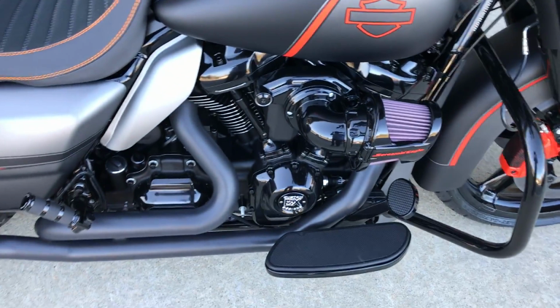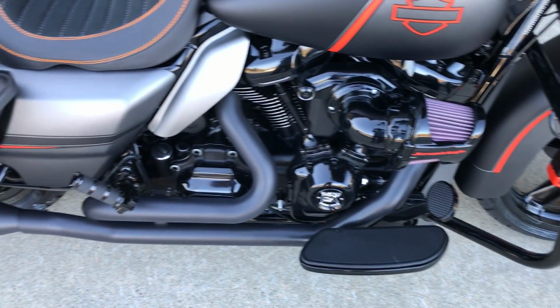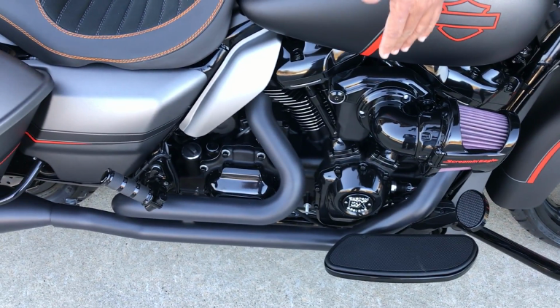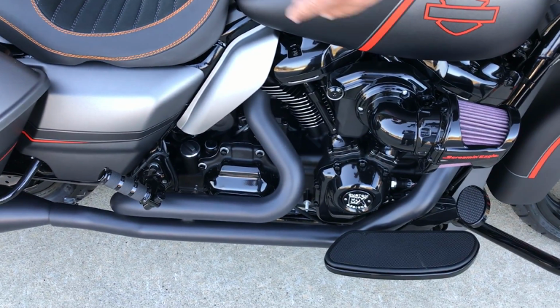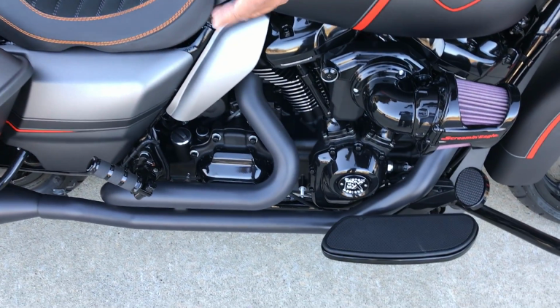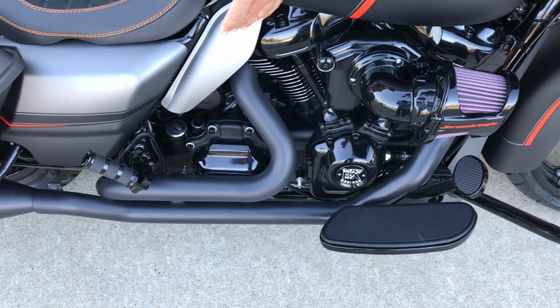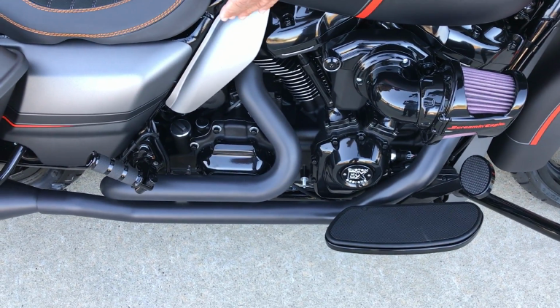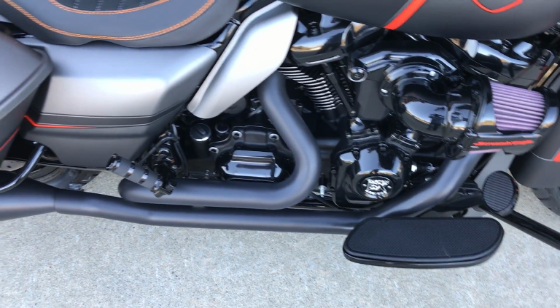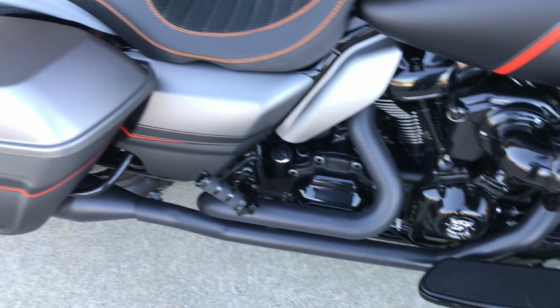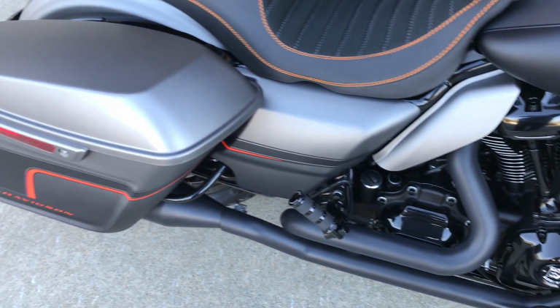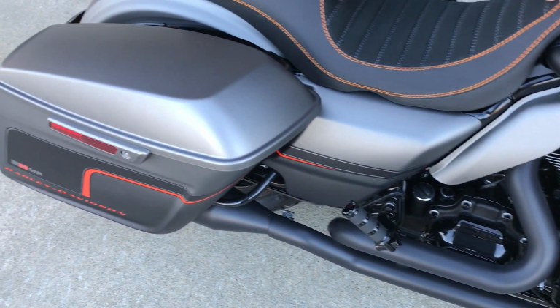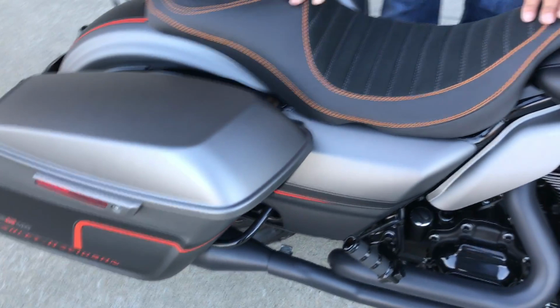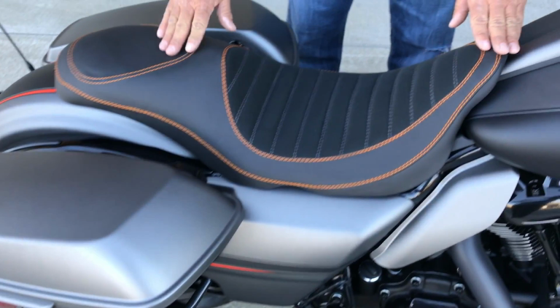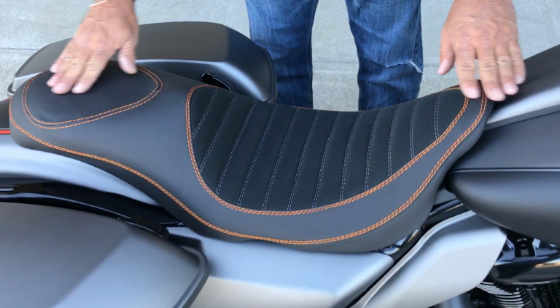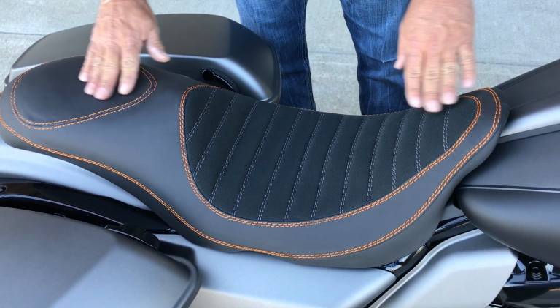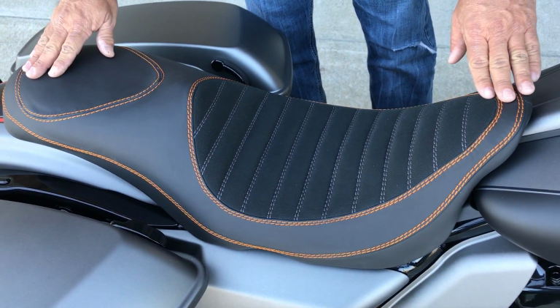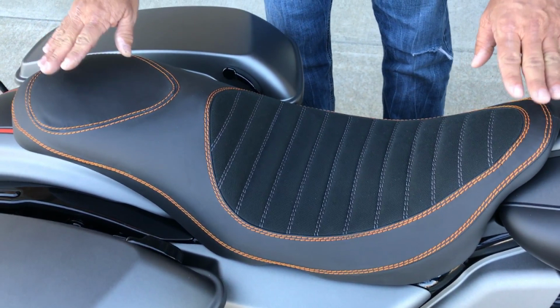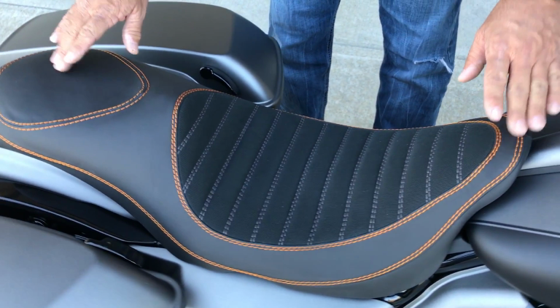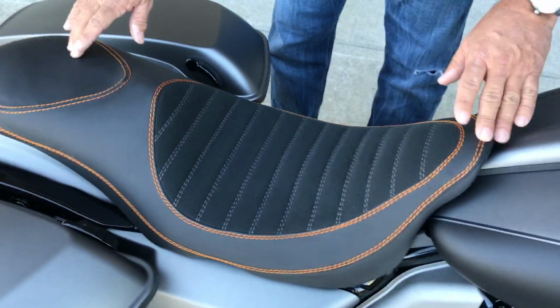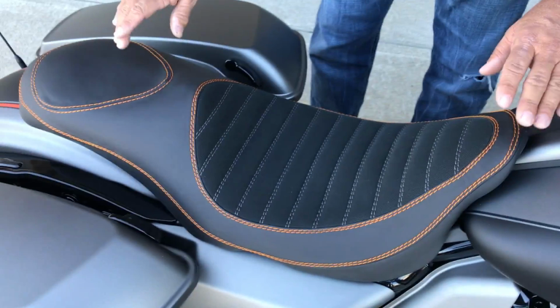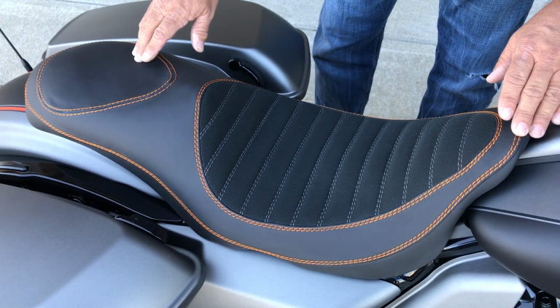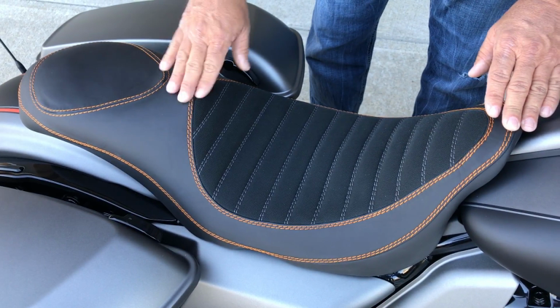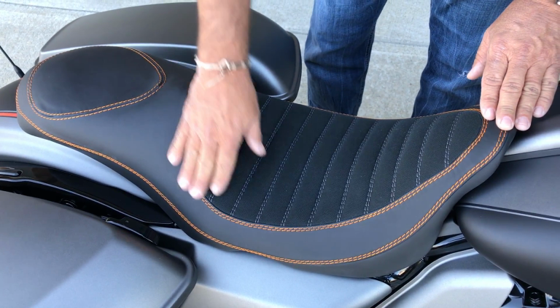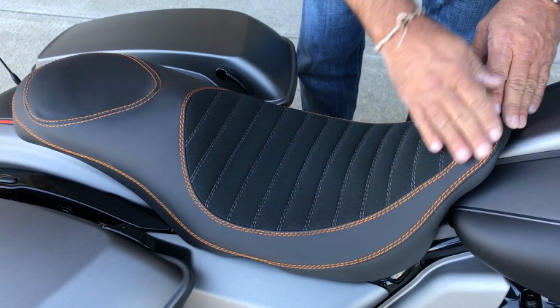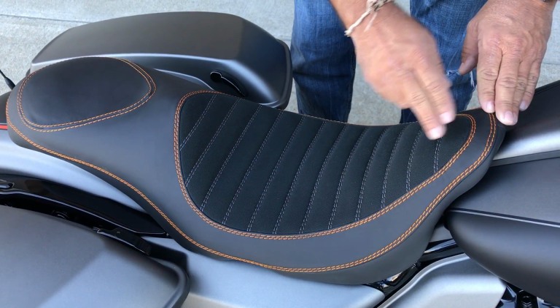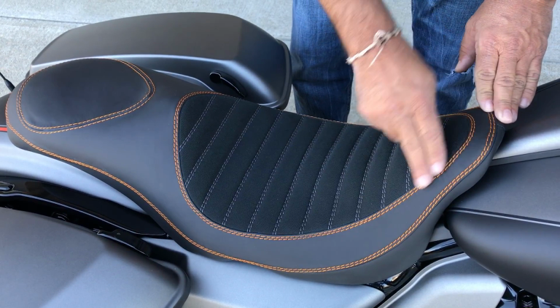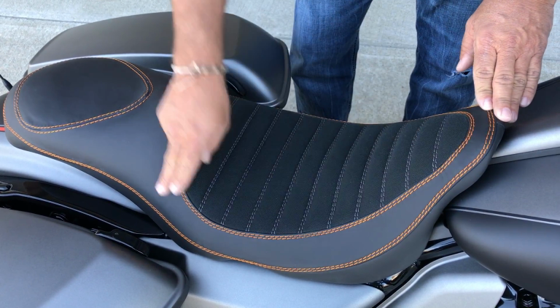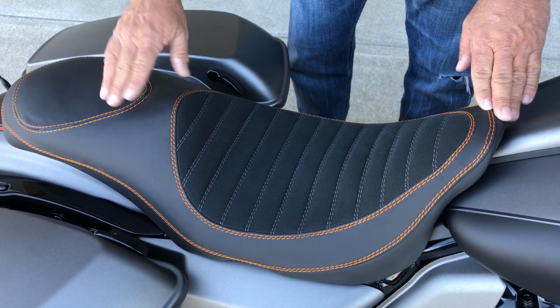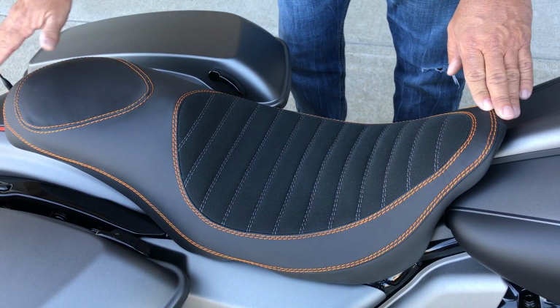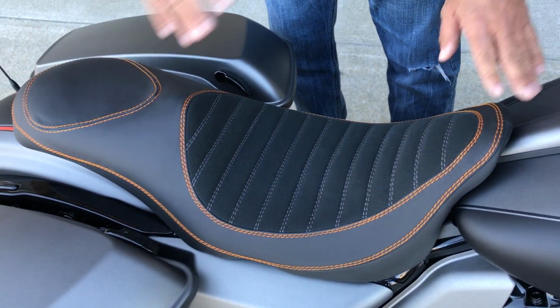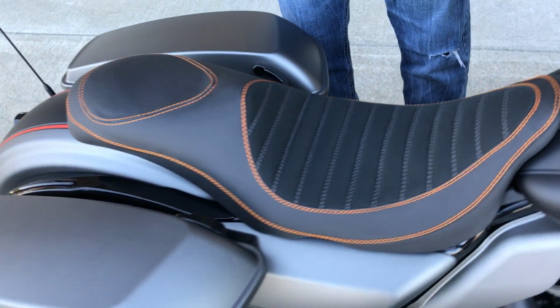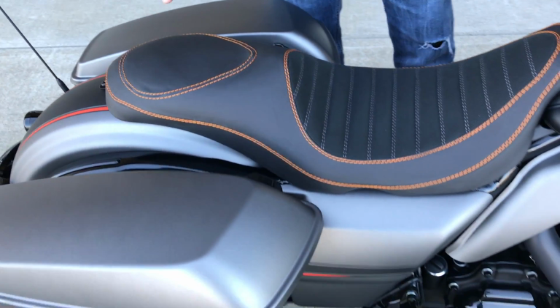Look at the heavy breather. You got your Bassani full exhaust. So many touches, but let's talk just a second about the one that's blowing everybody away — look at my CSC seats. Custom Stitching just knocked it out. They carry the theme all the way back through from front to rear.